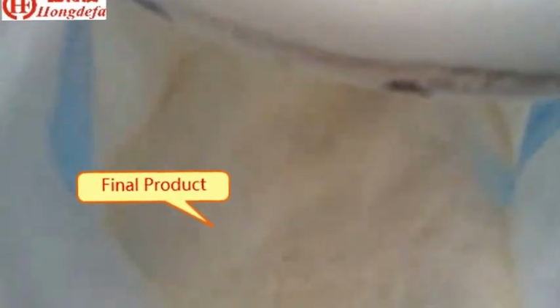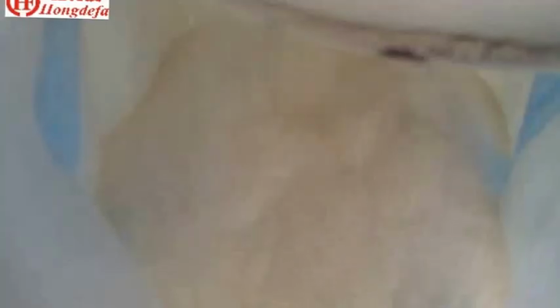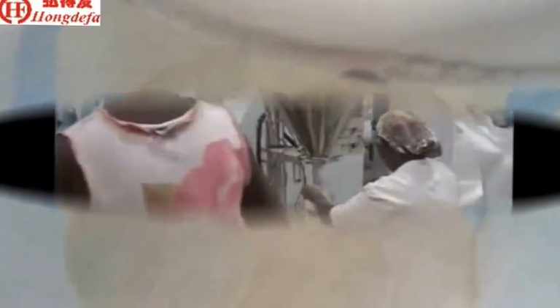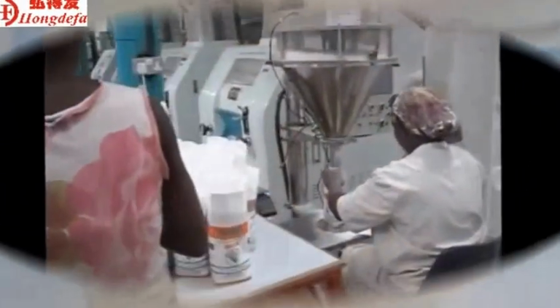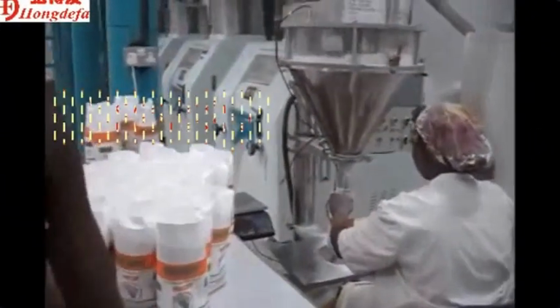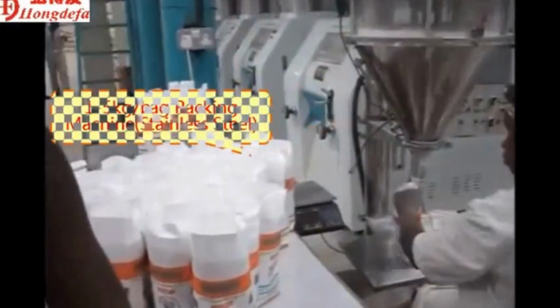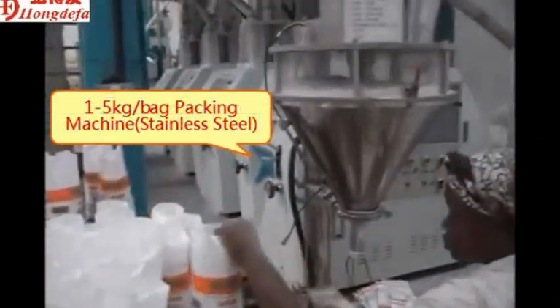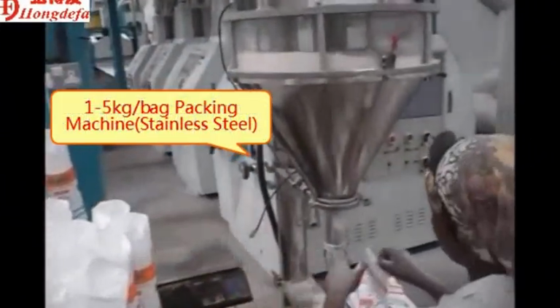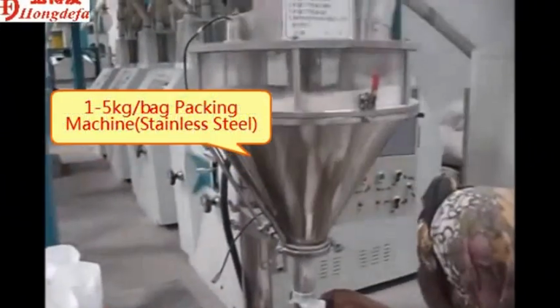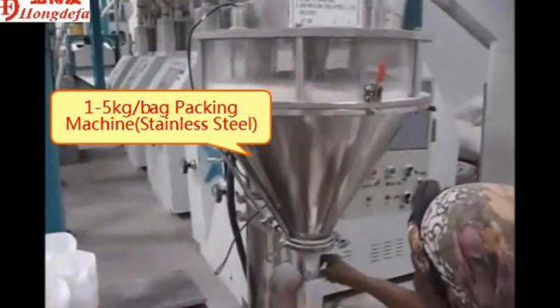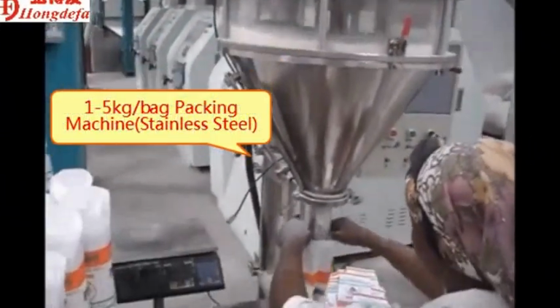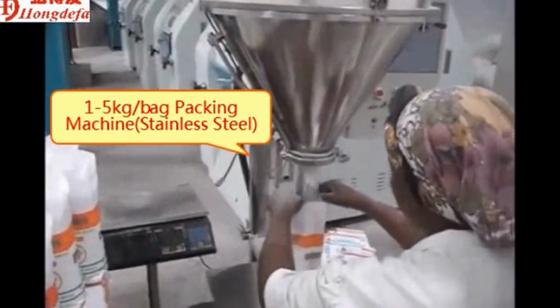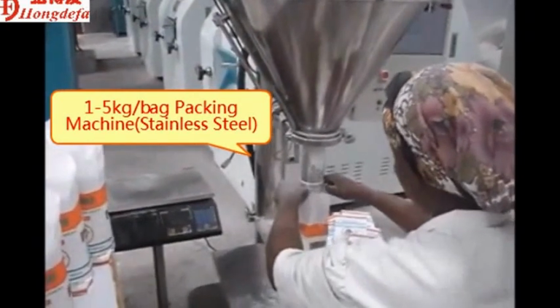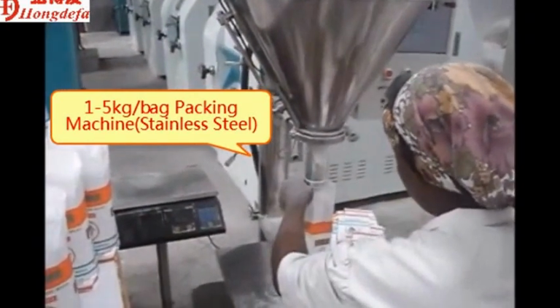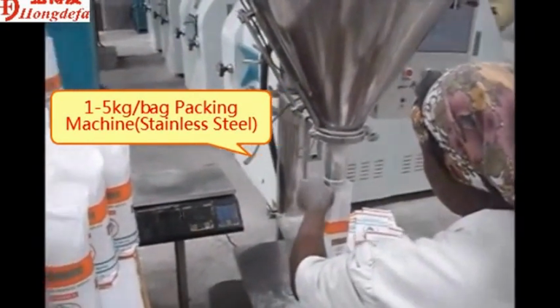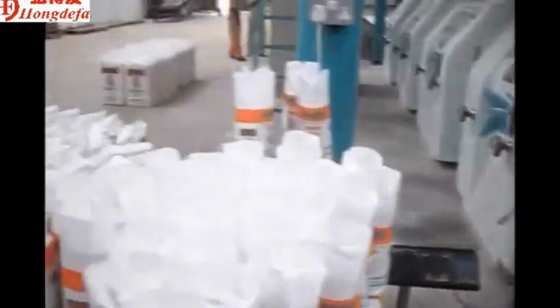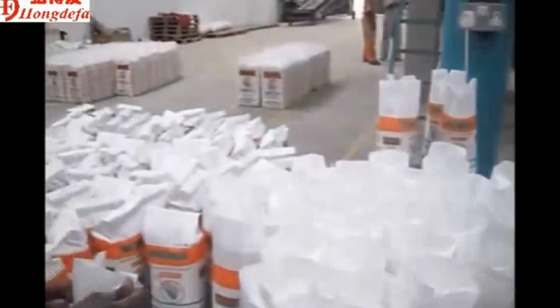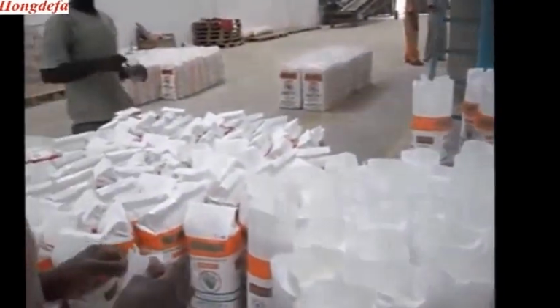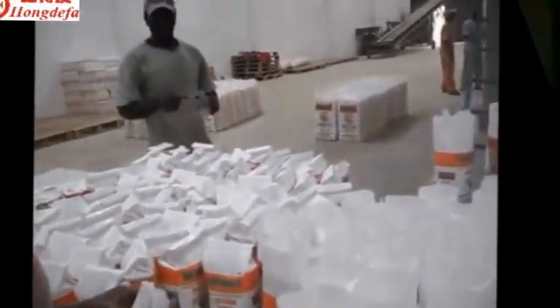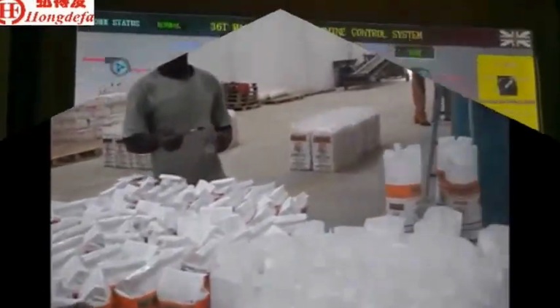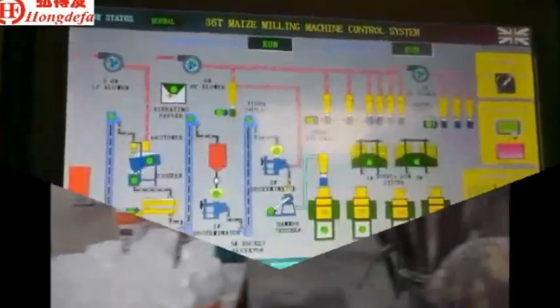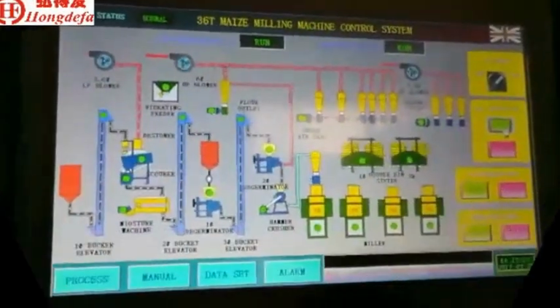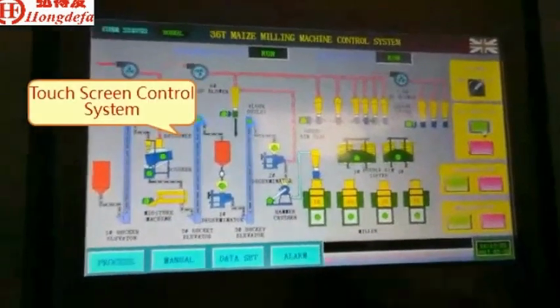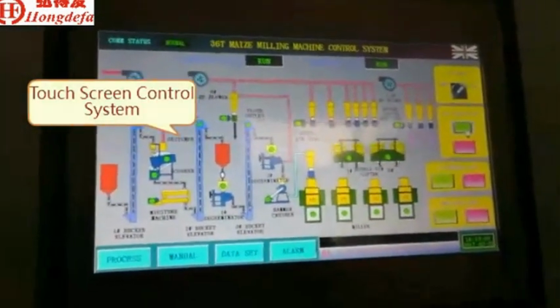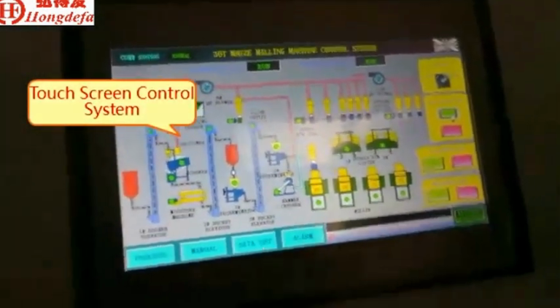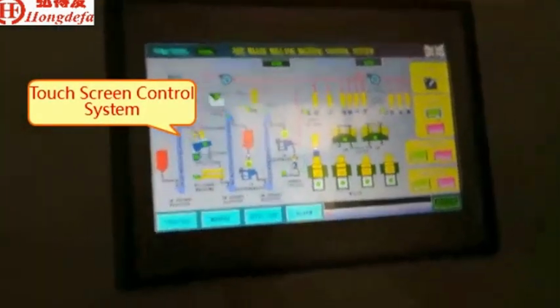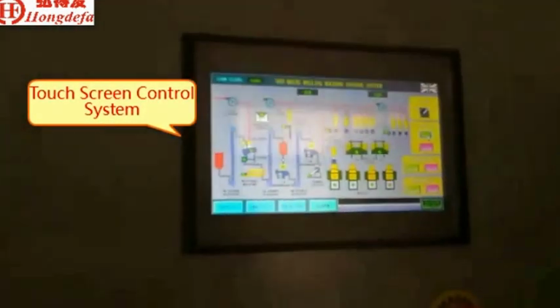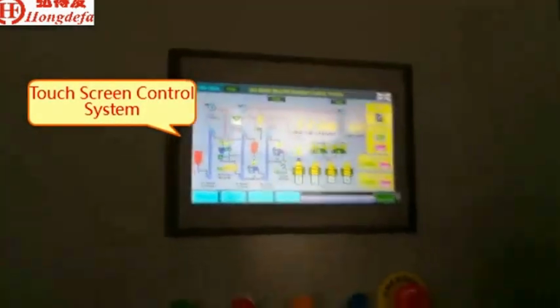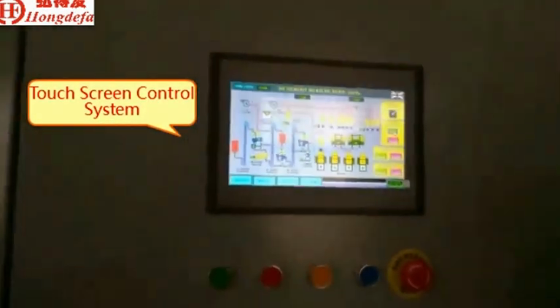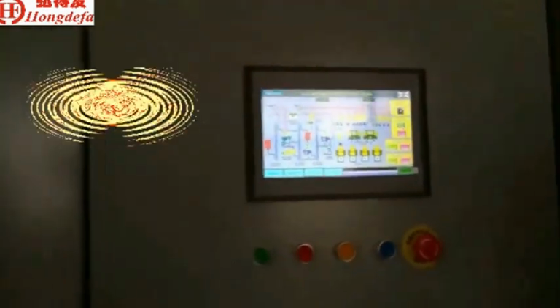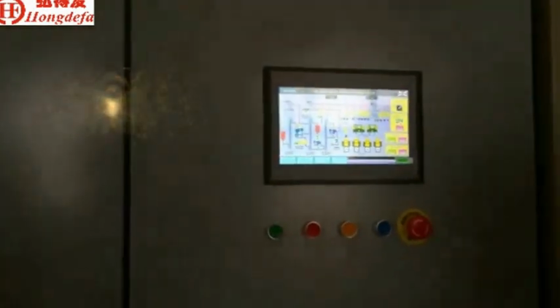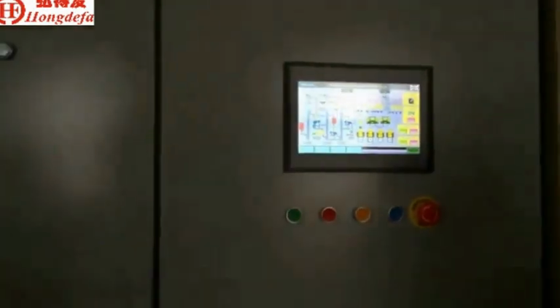The packing system can be automatic and manual, and can pack to different sizes. Touch screen control — automatic and manual.